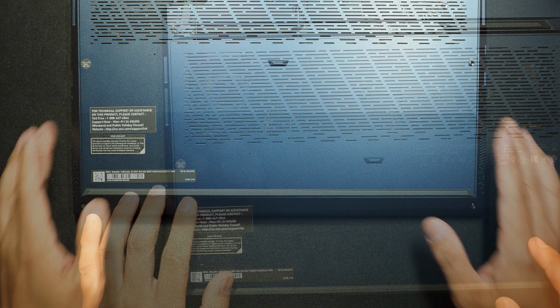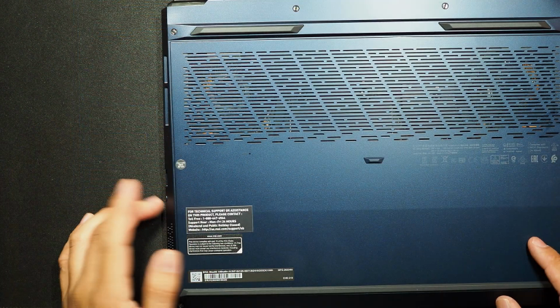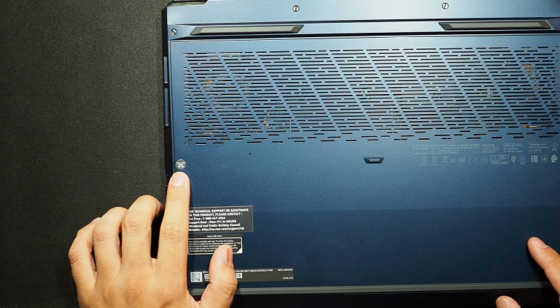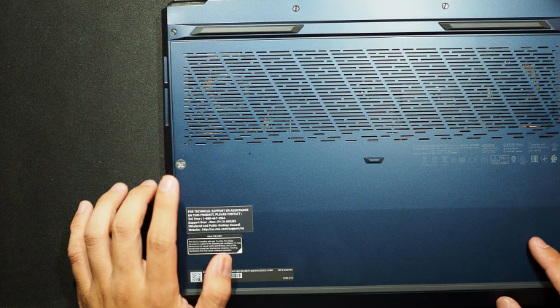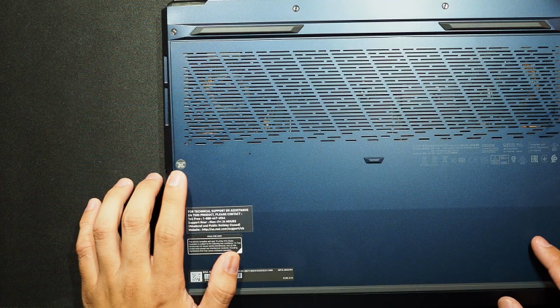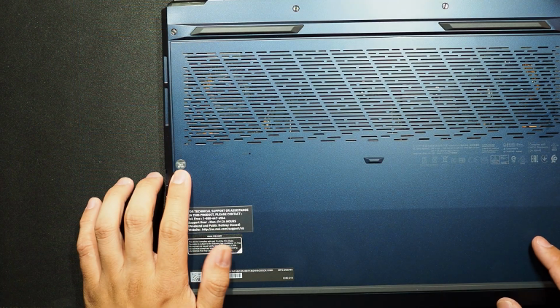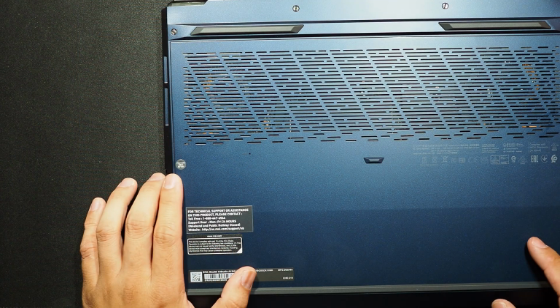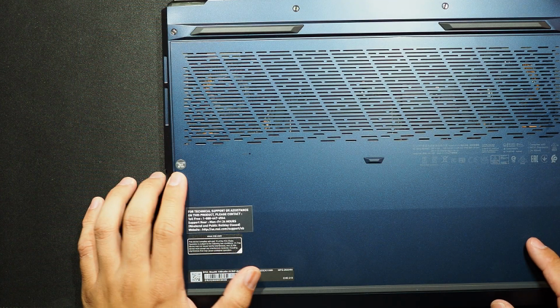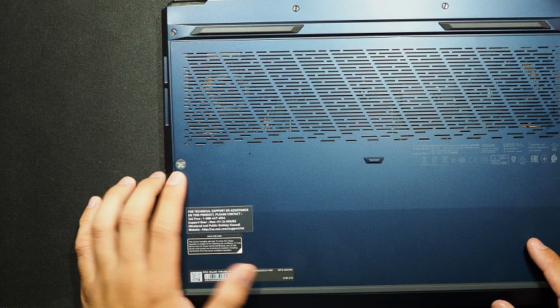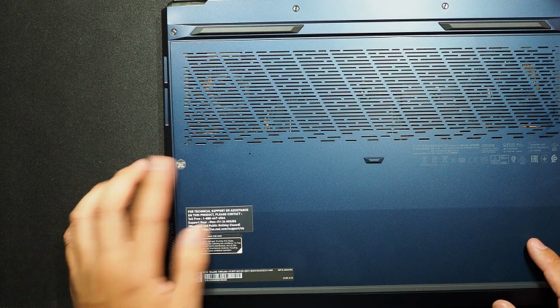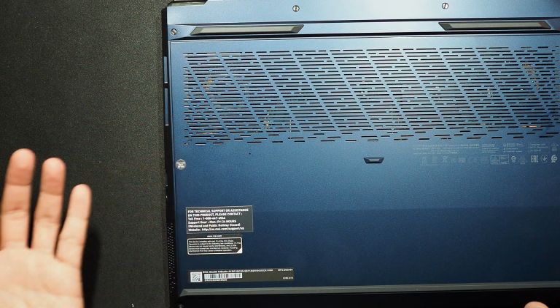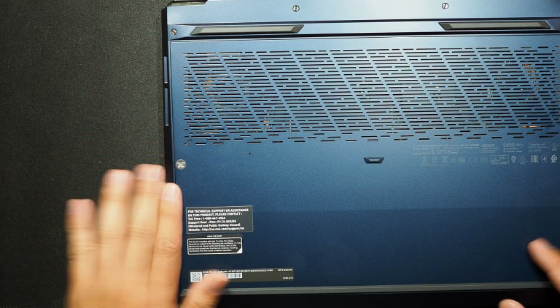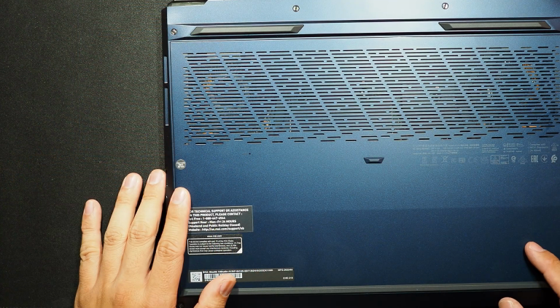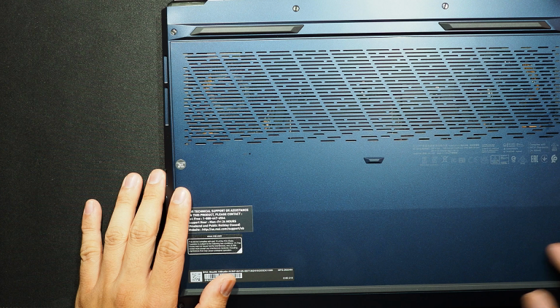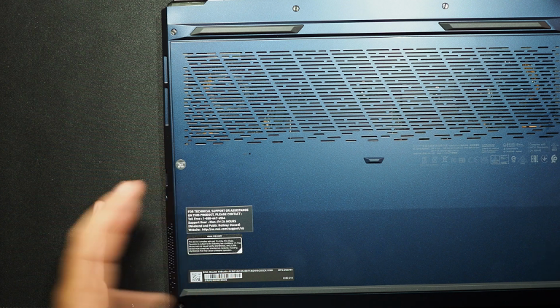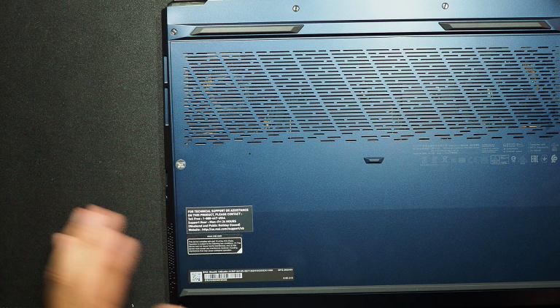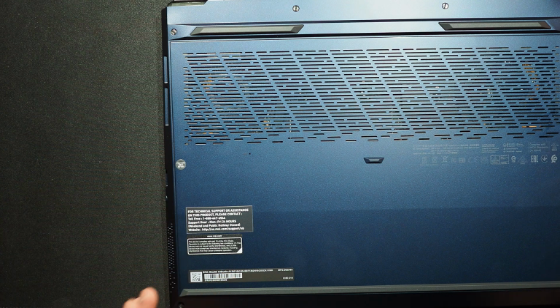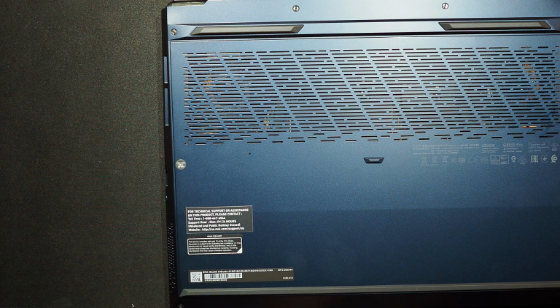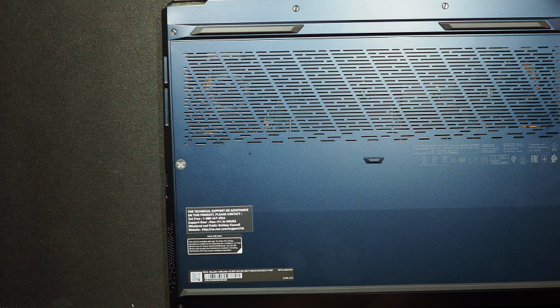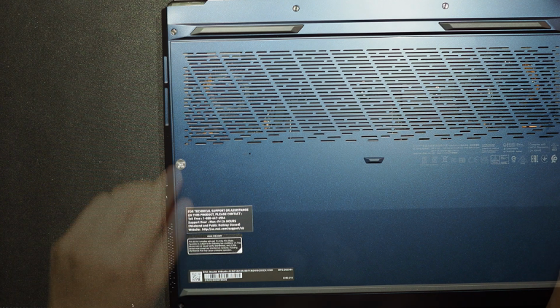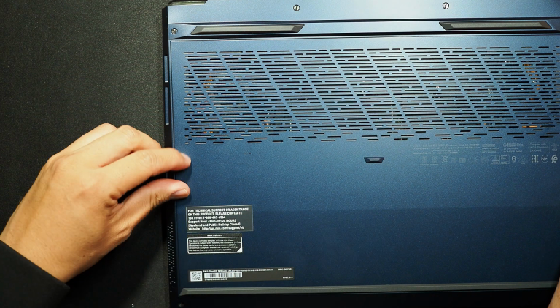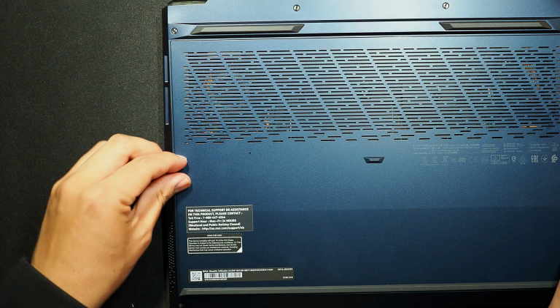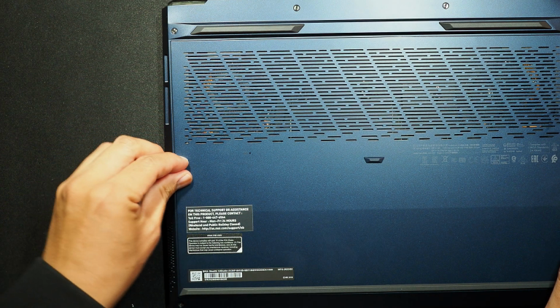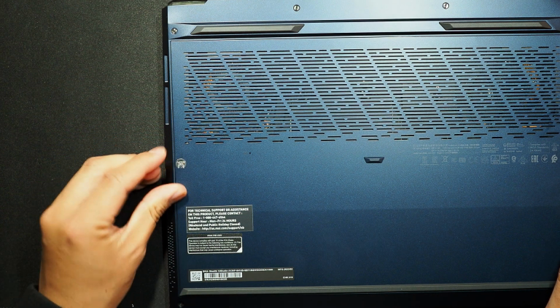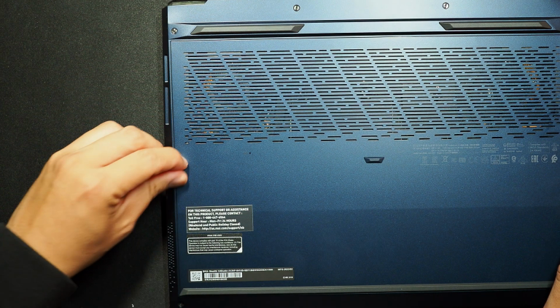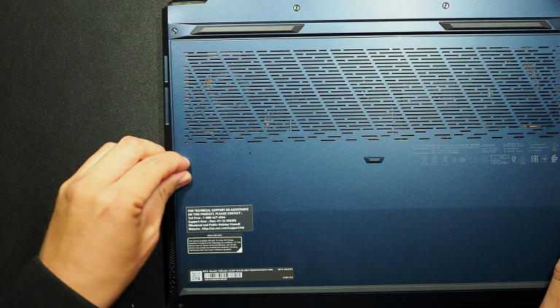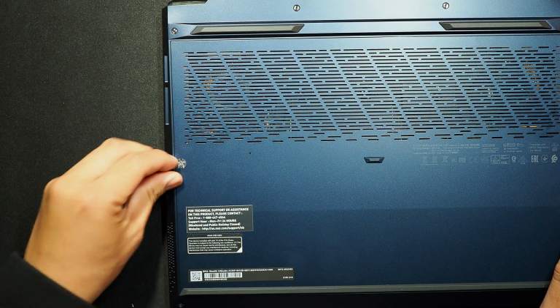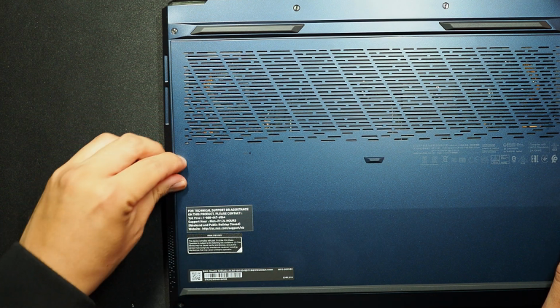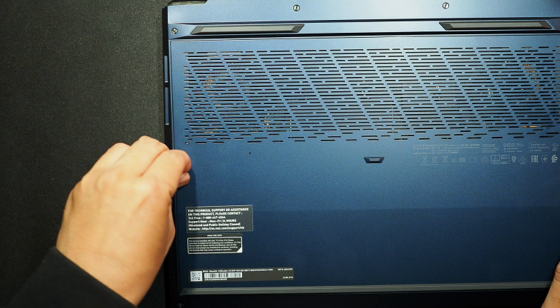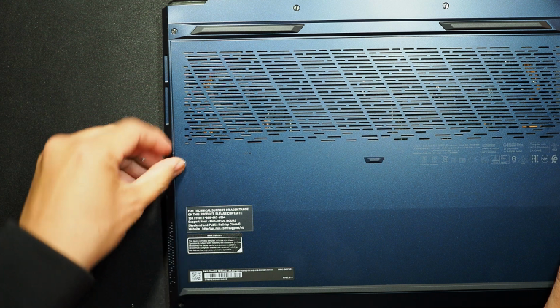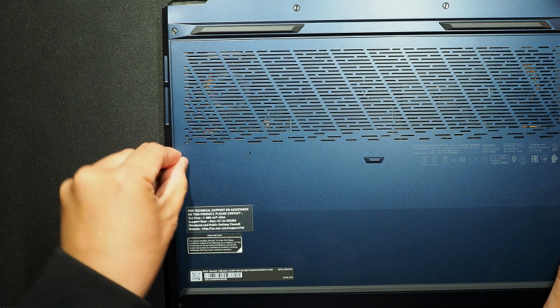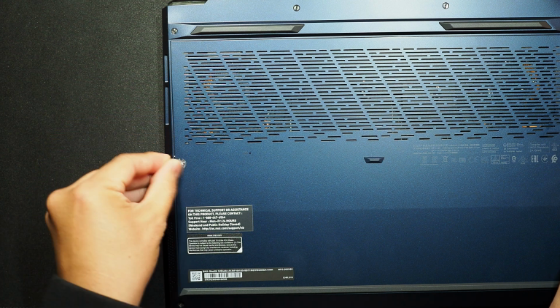I can see the factory seal right here. If you break it or rip it, your warranty will be voided. I don't think it's possible to take the sticker off nicely without damaging it.